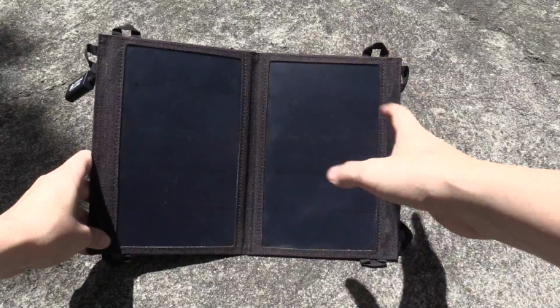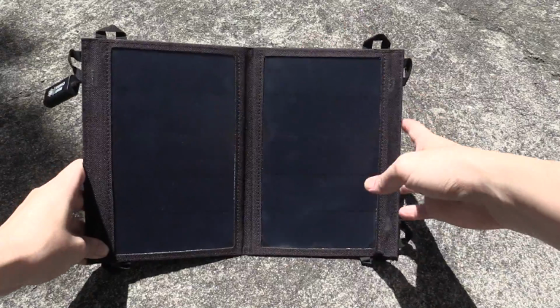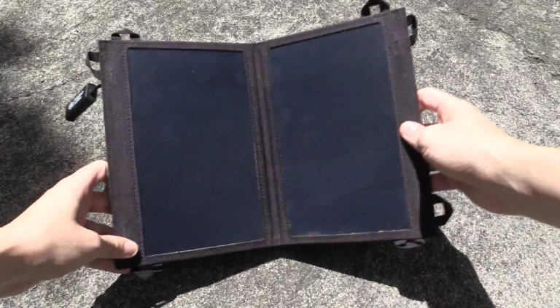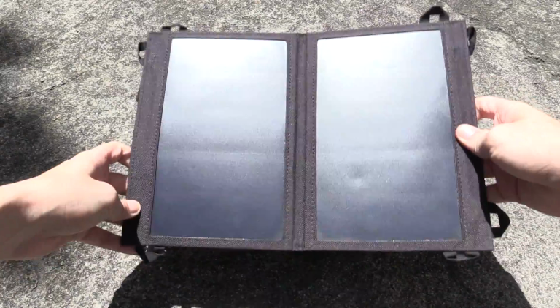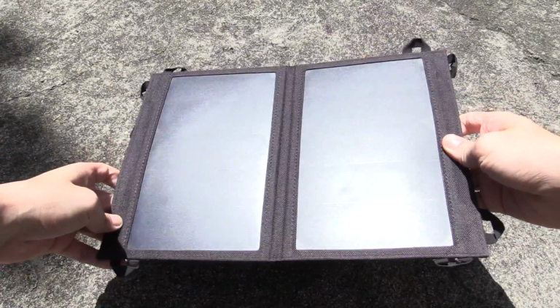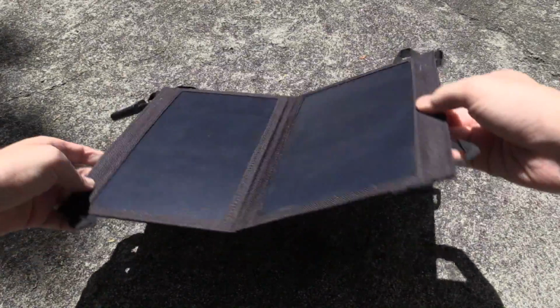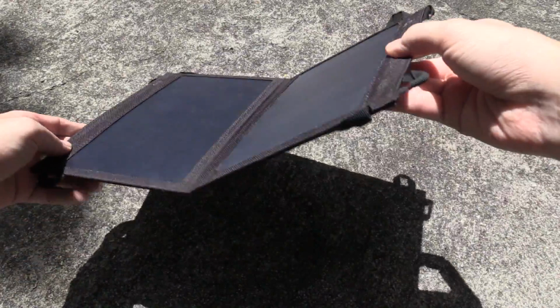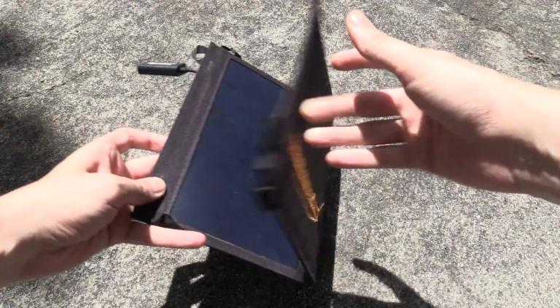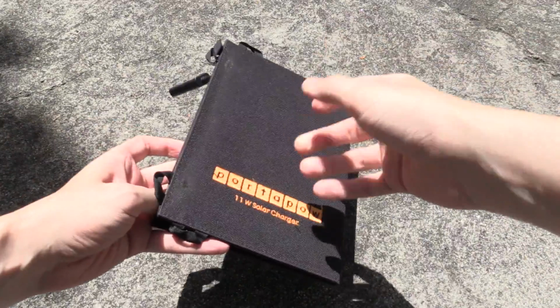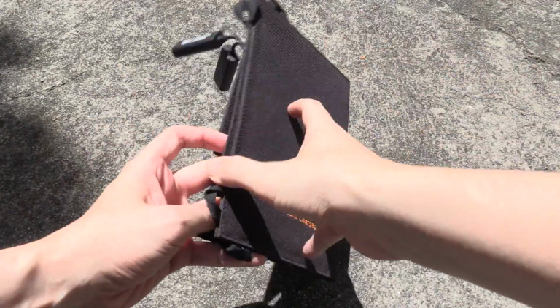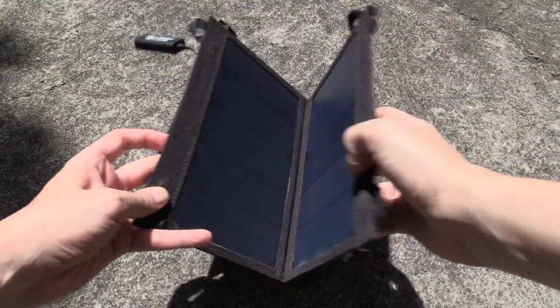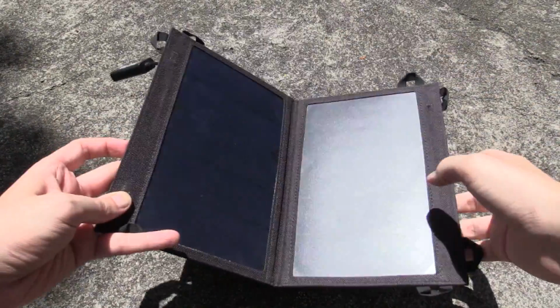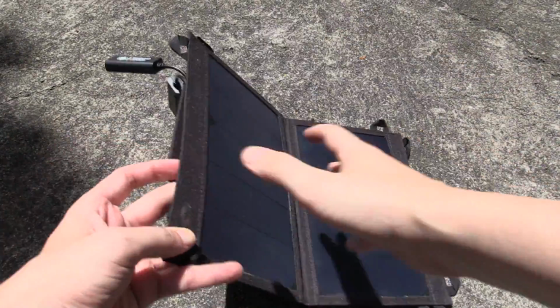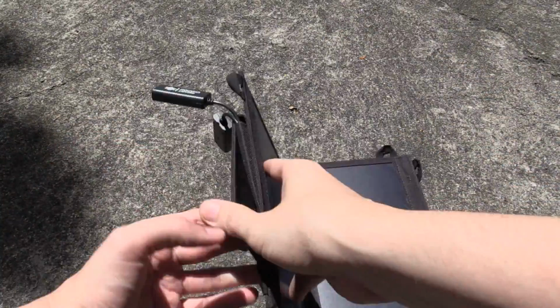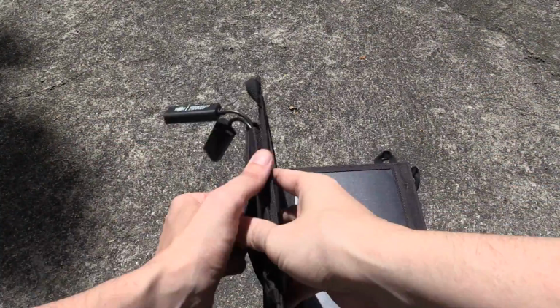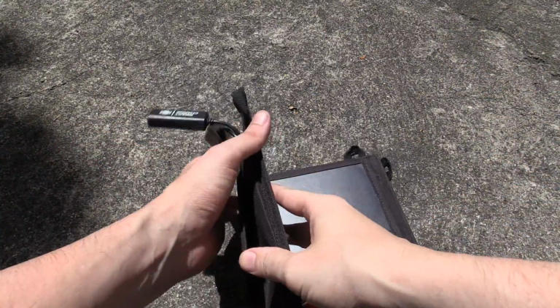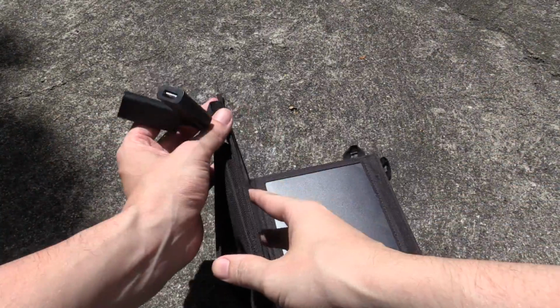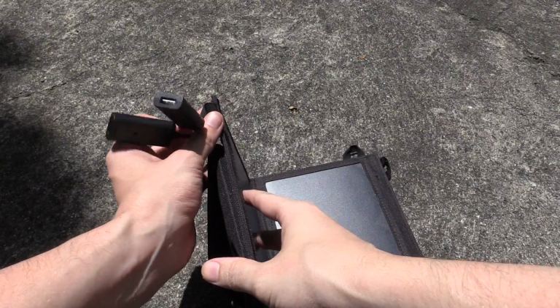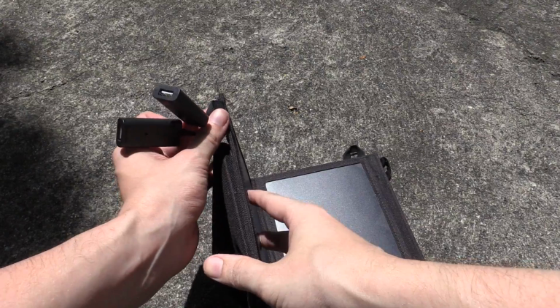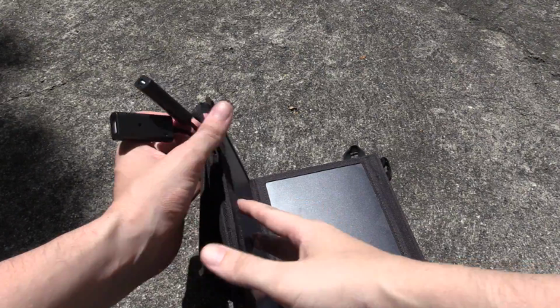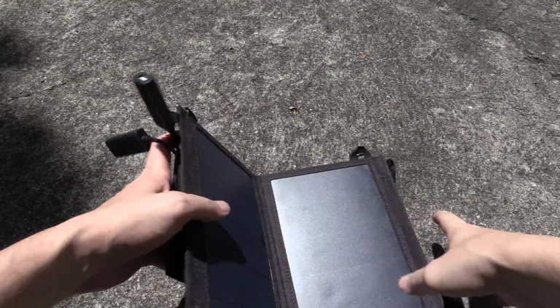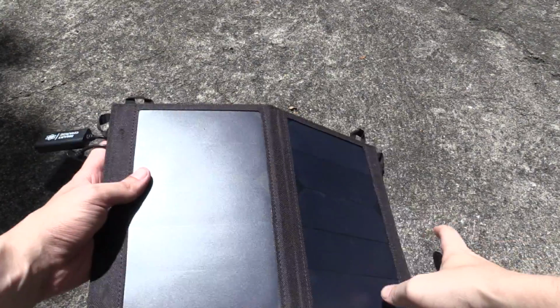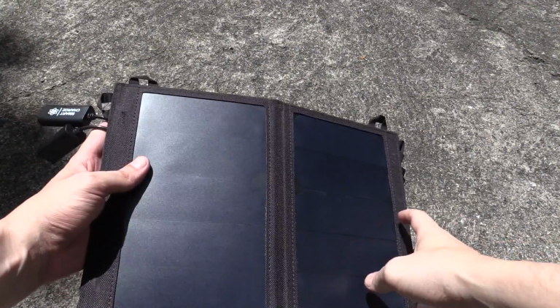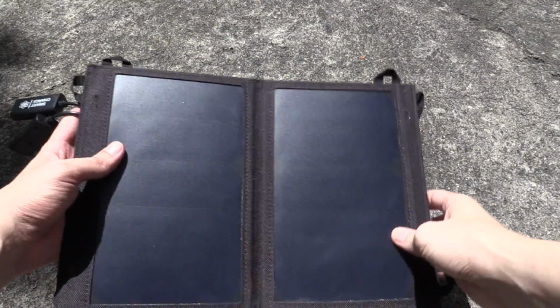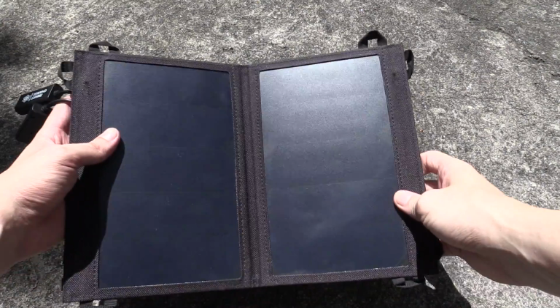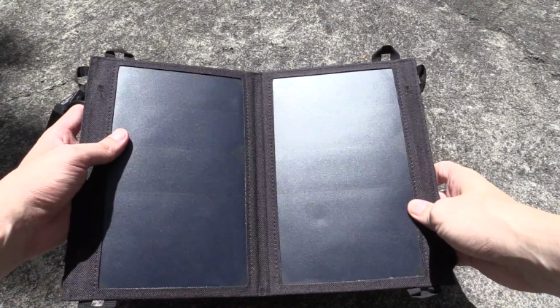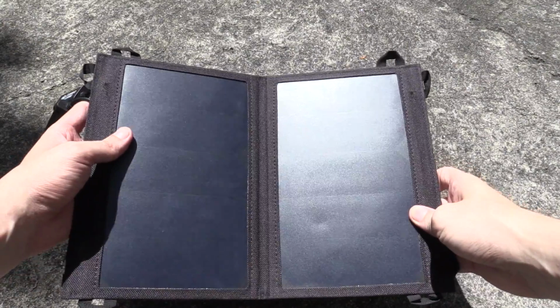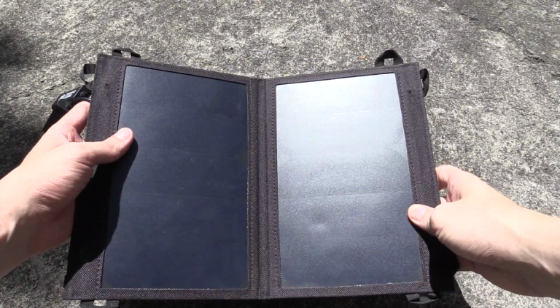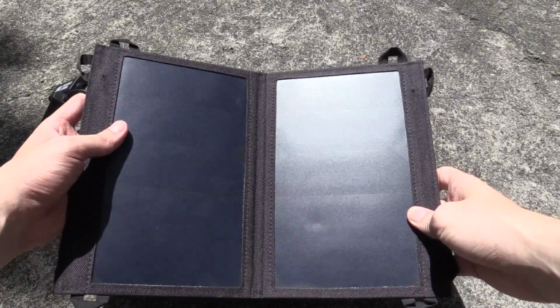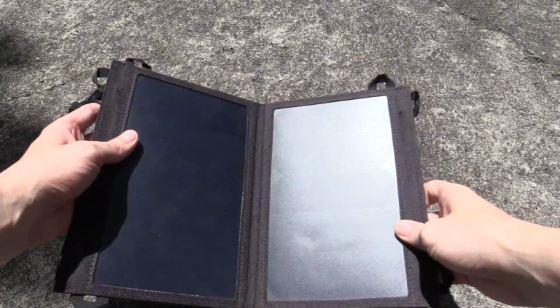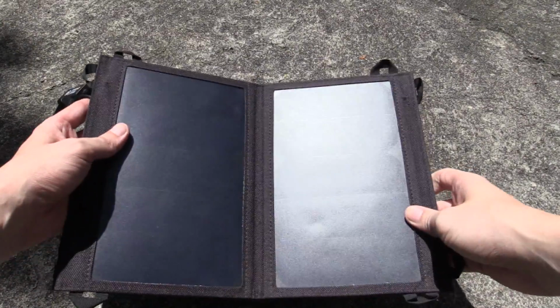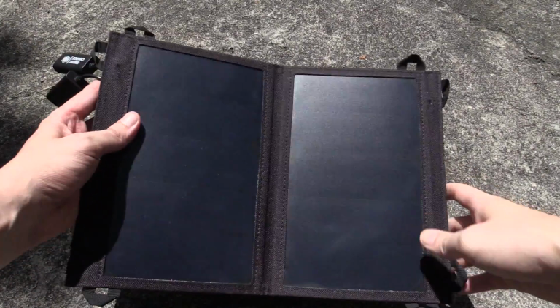Hi everyone. We've previously looked at these portable solar panels that fold up like that and they give you a couple of USB ports. They're good, but what about if you want to use the power when the sun has gone down?